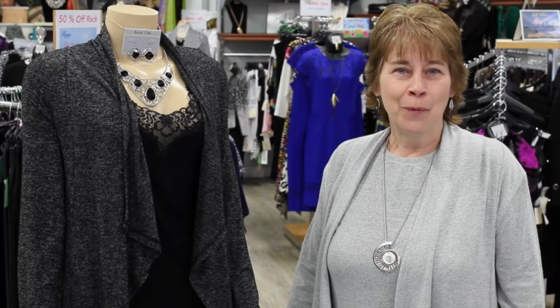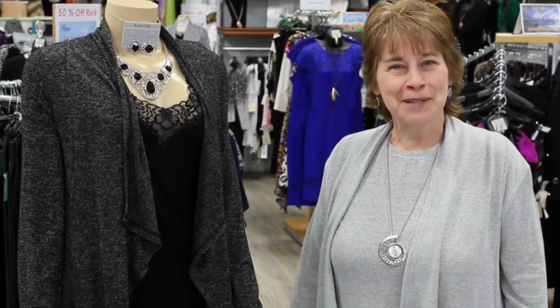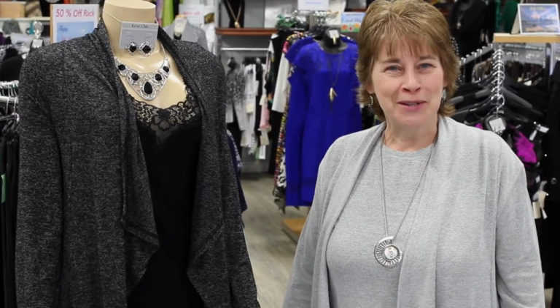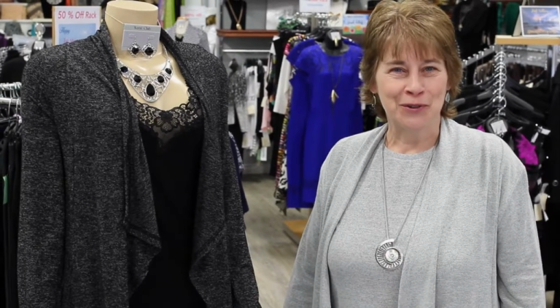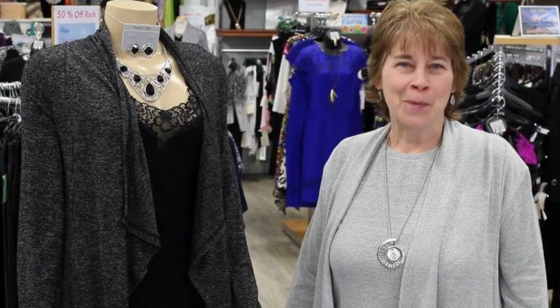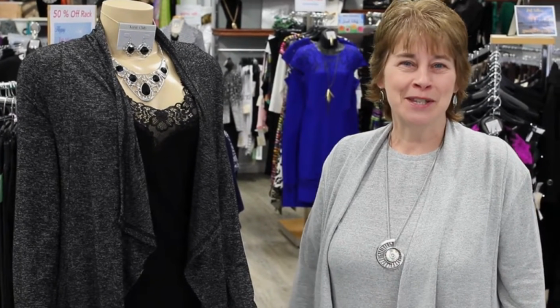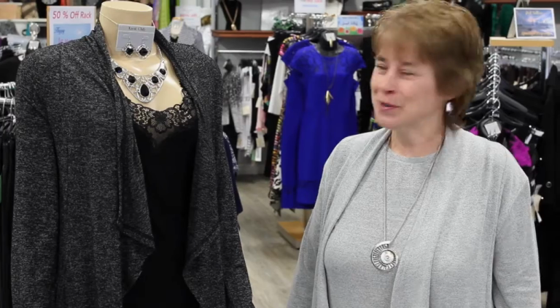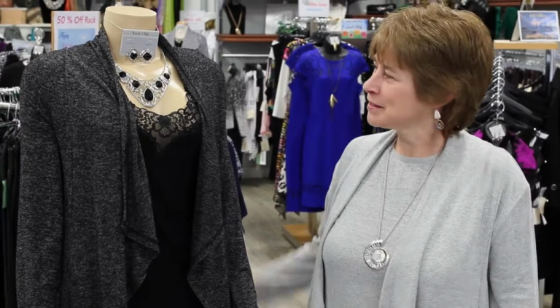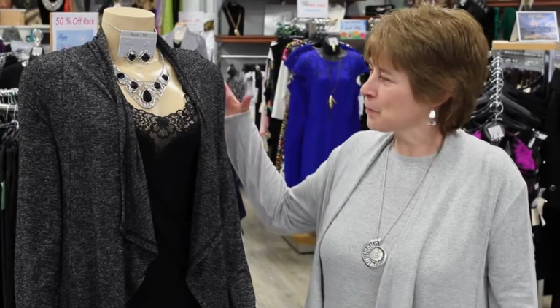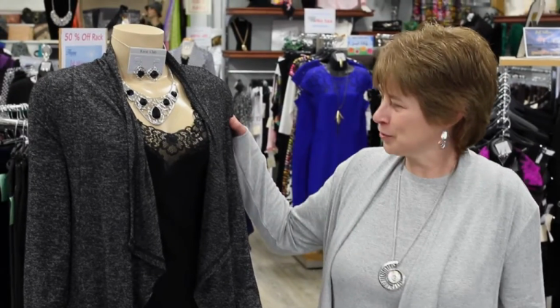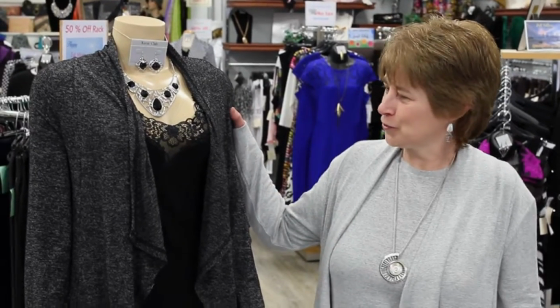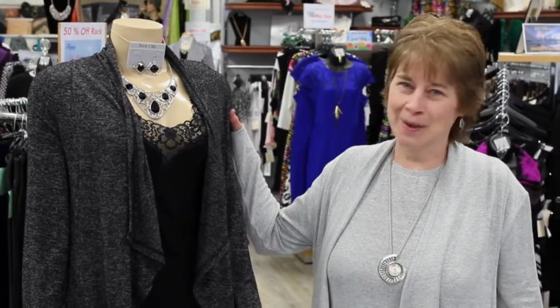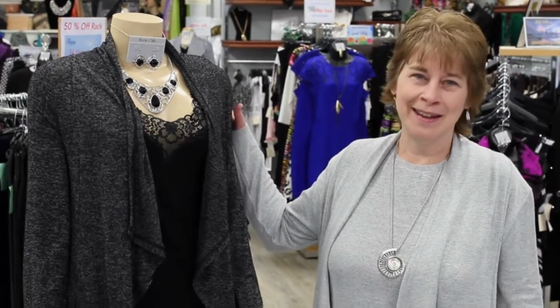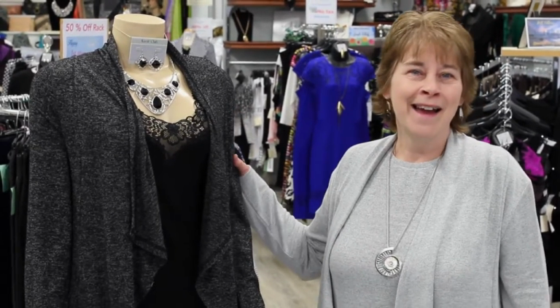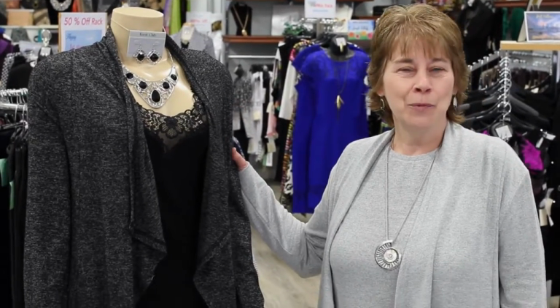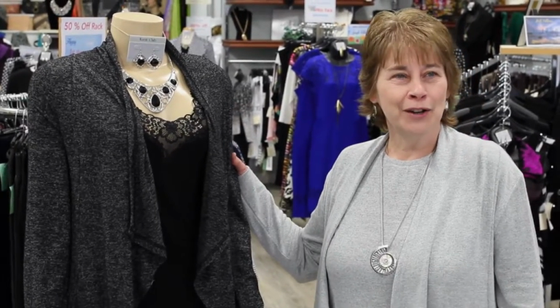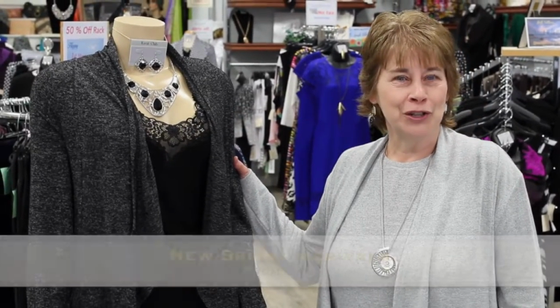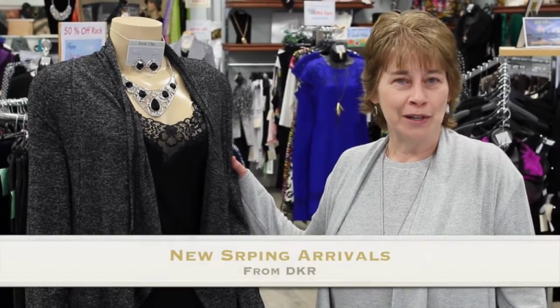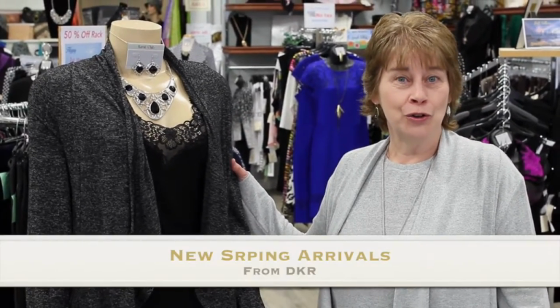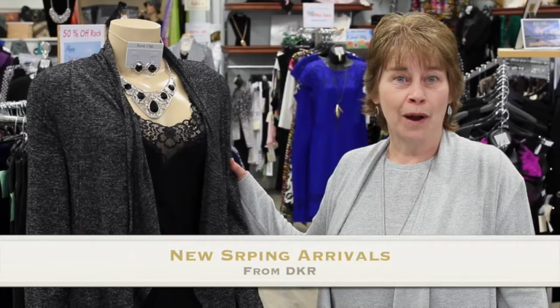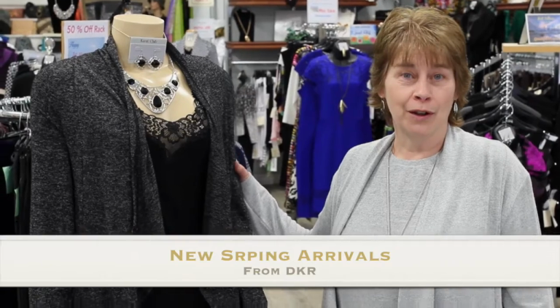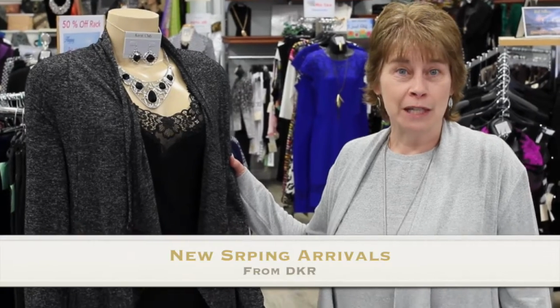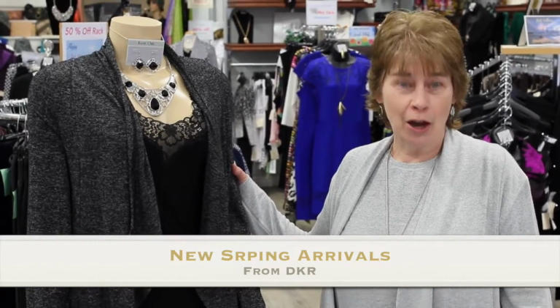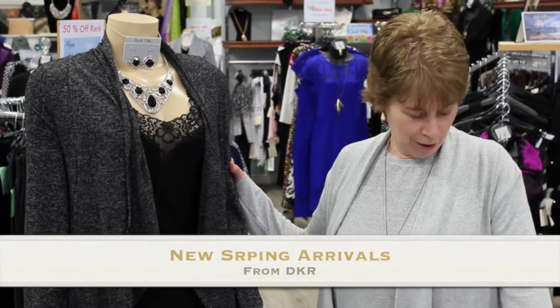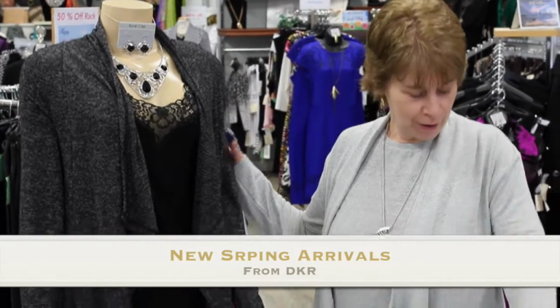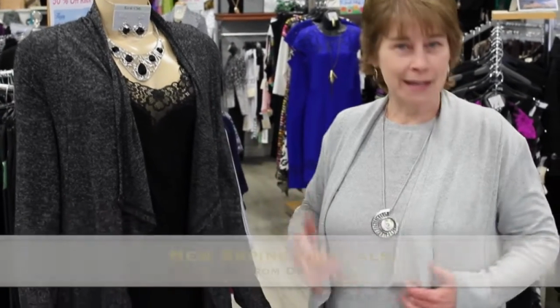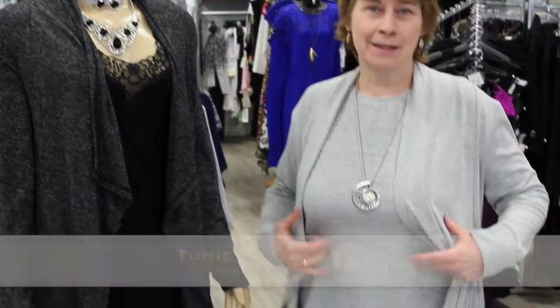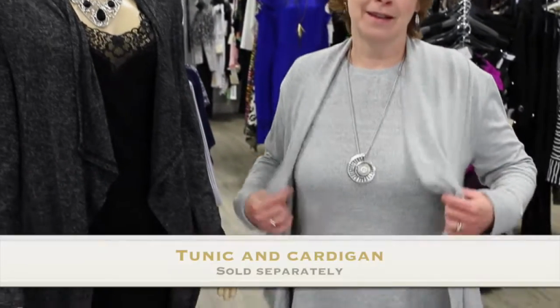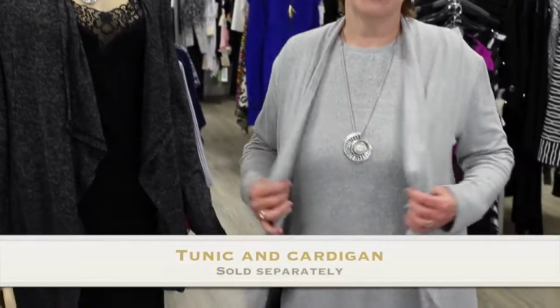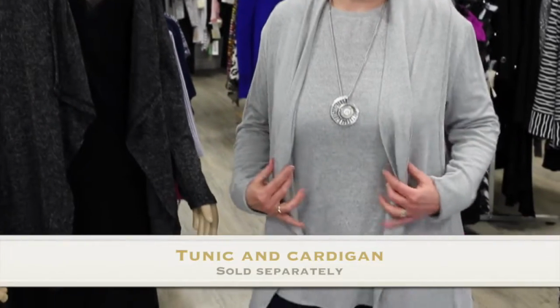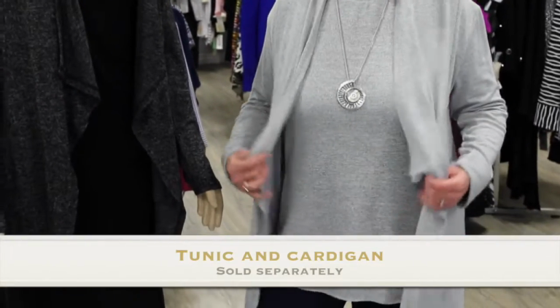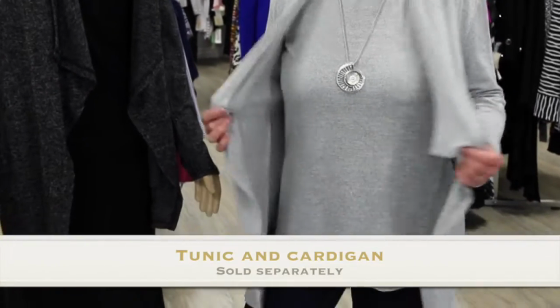Welcome to the Painted Wardrobe. I'm Sue, and this is our Painted Wardrobe Lady, and we're featuring our new arrival of the DKR Twinsets in the Mellage fabric.